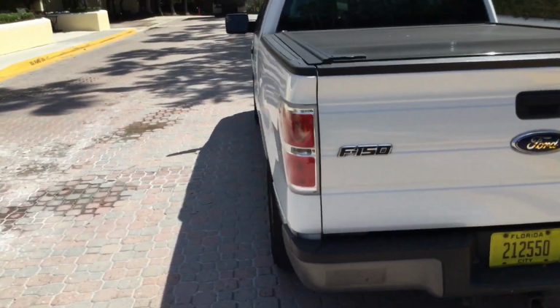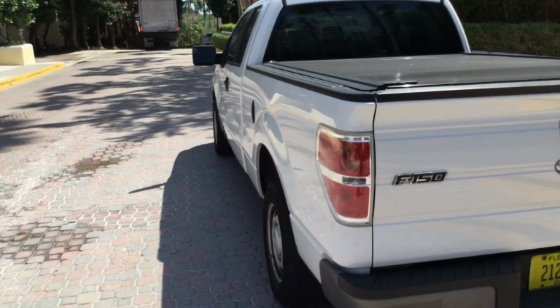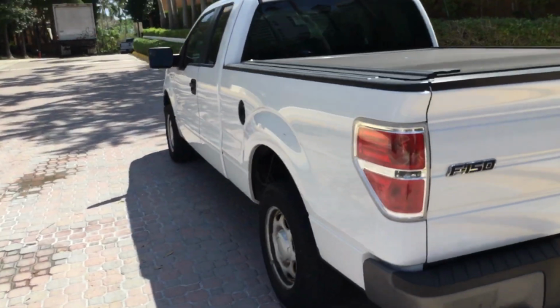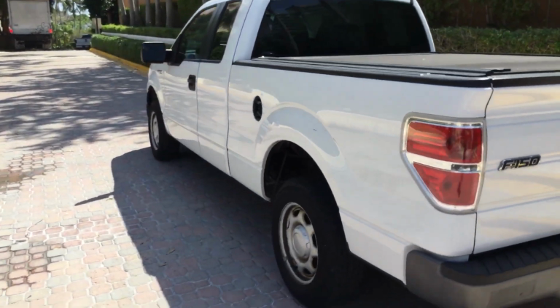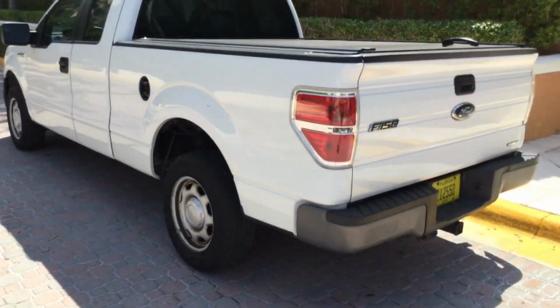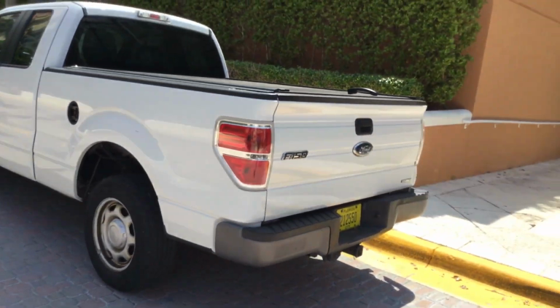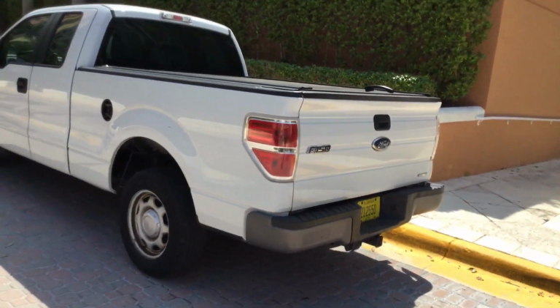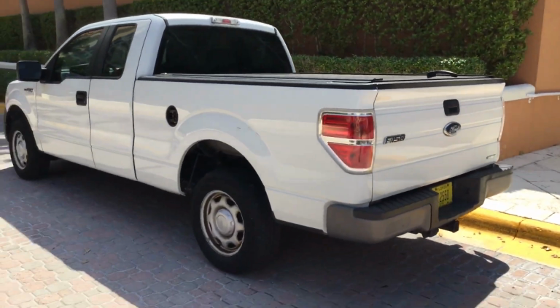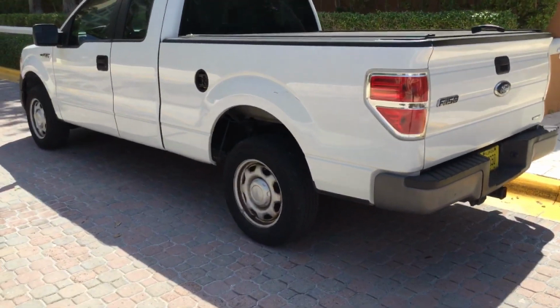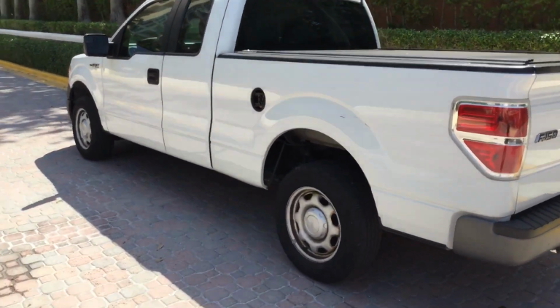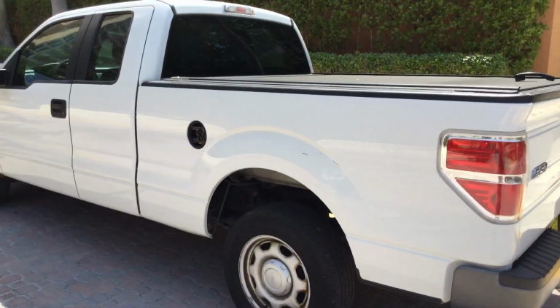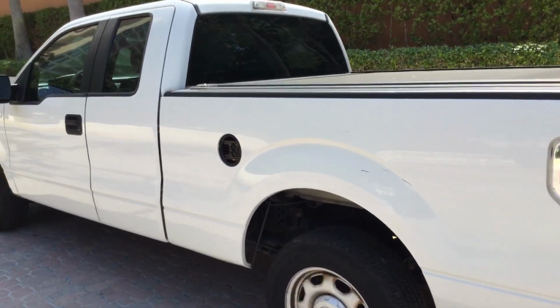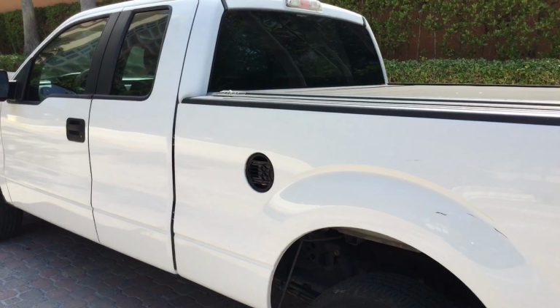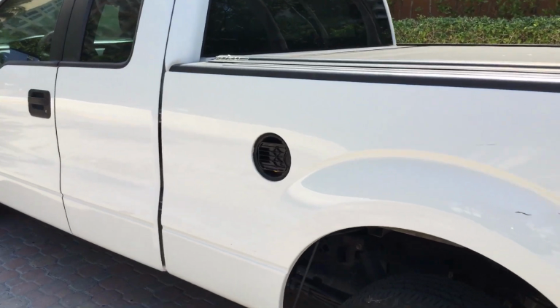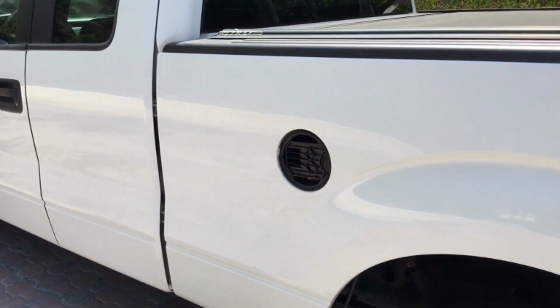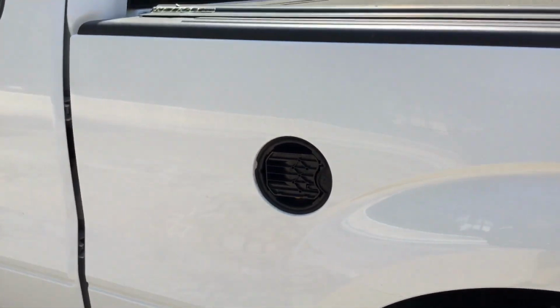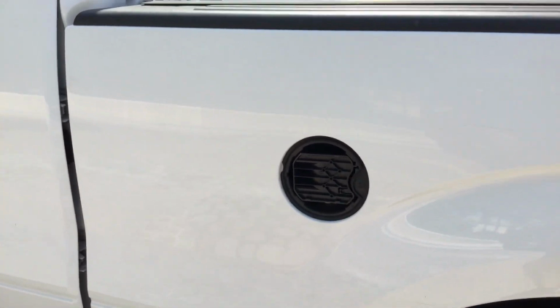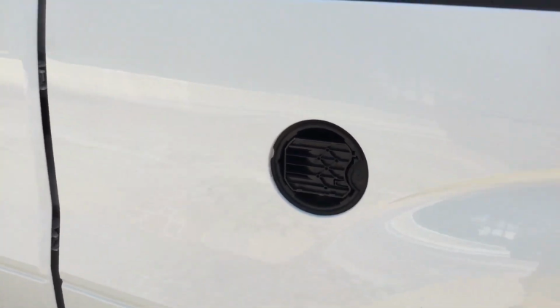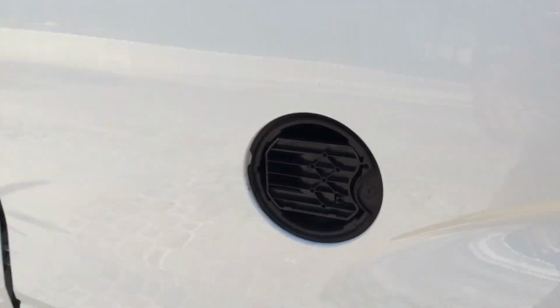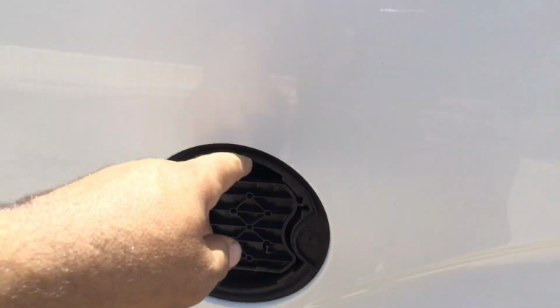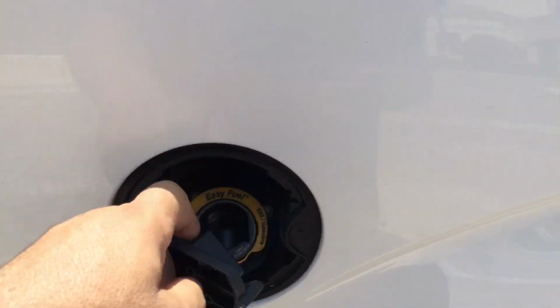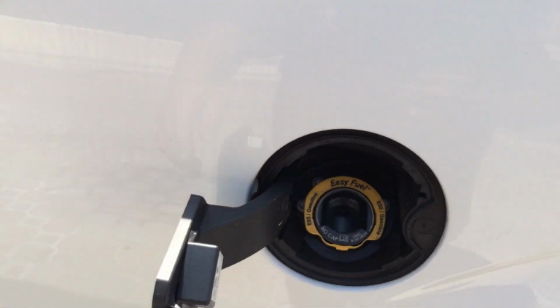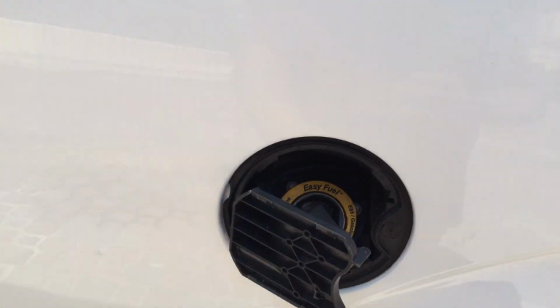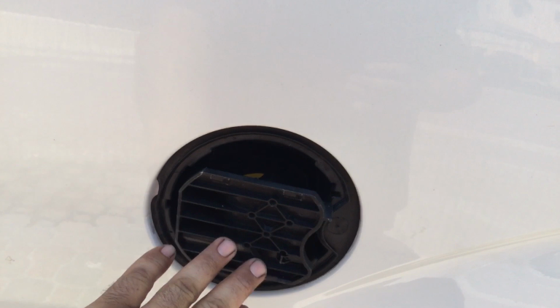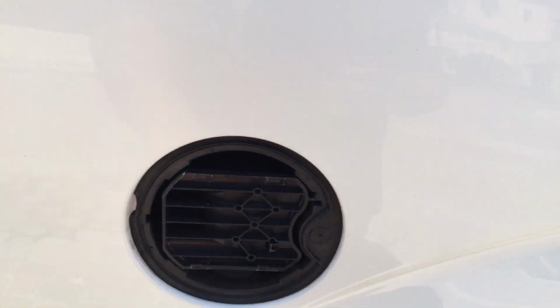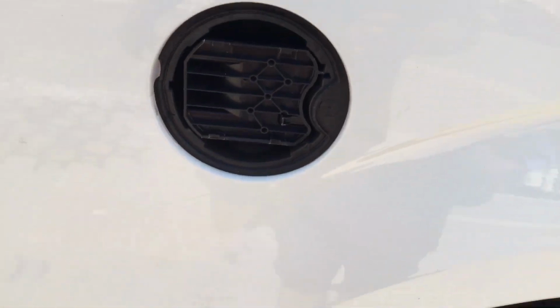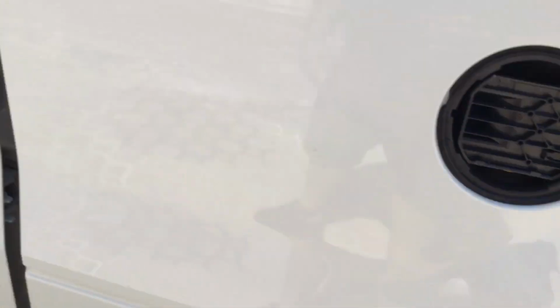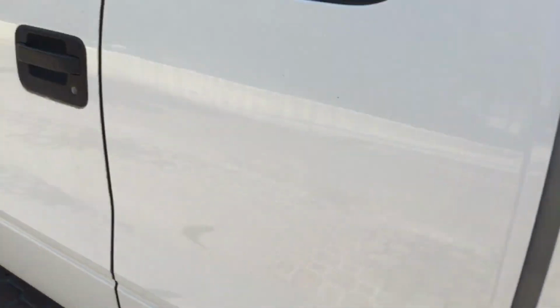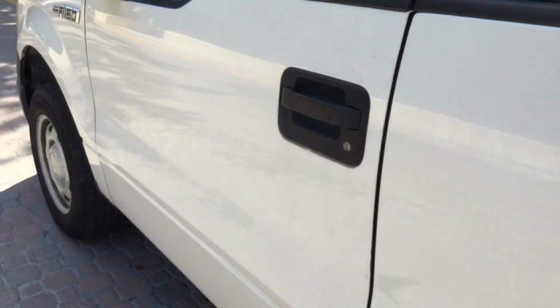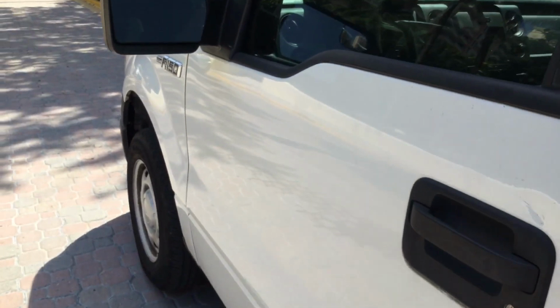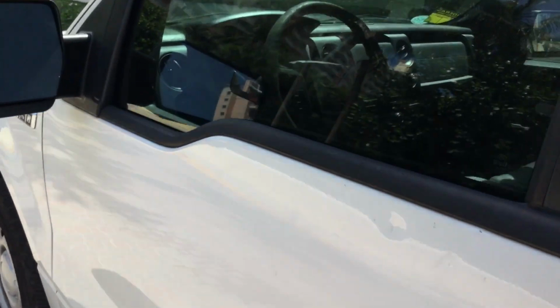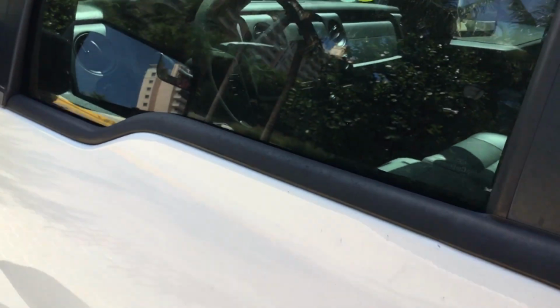Here's the driver's side — it's nice and straight. It's missing the cover for the gas cap; the gas cap cover is missing the outer skin. The rest of the body looks nice and straight.